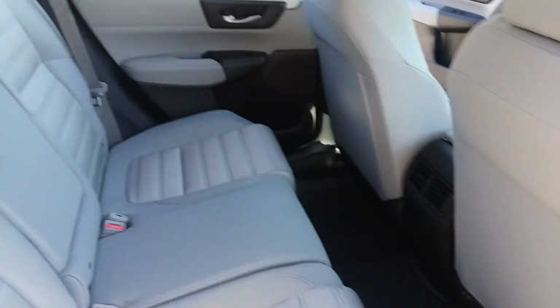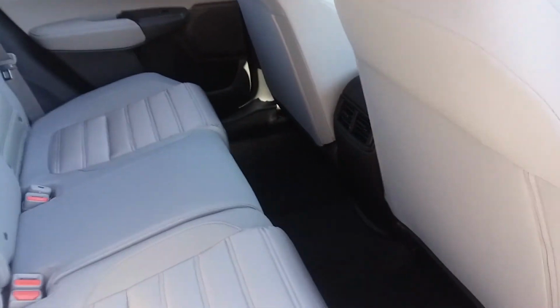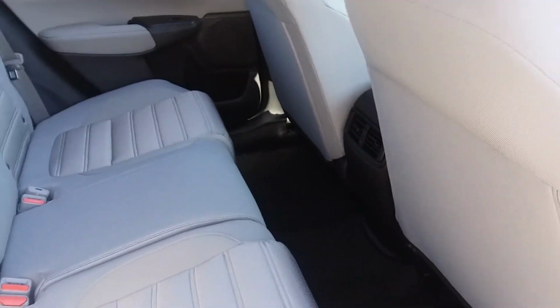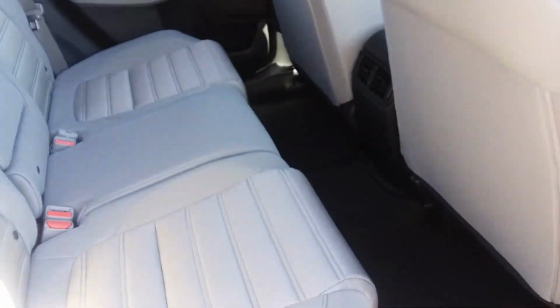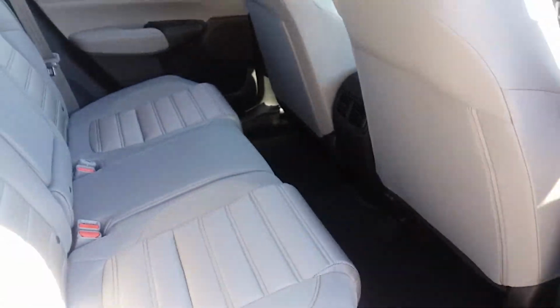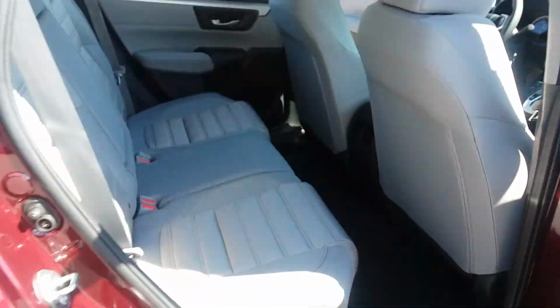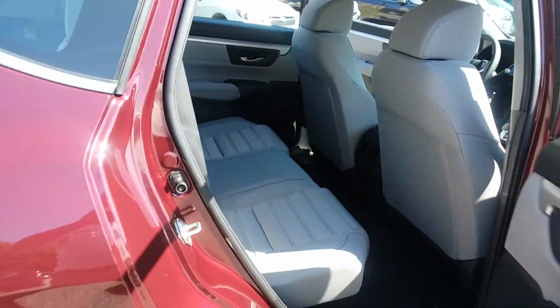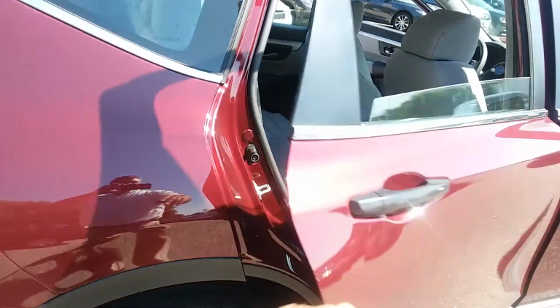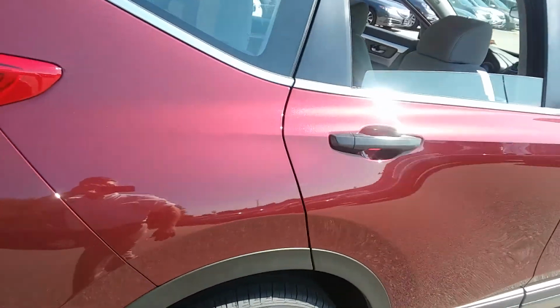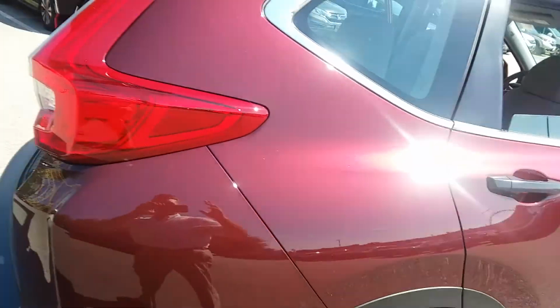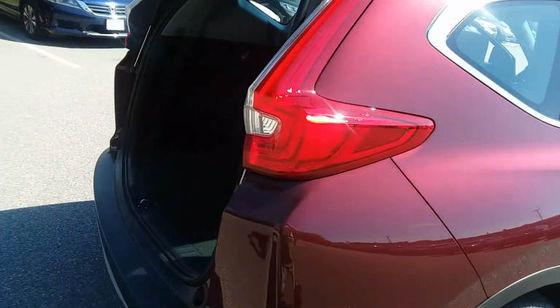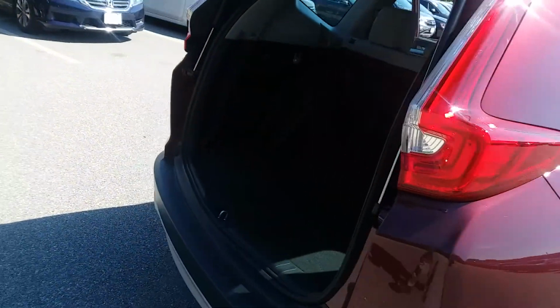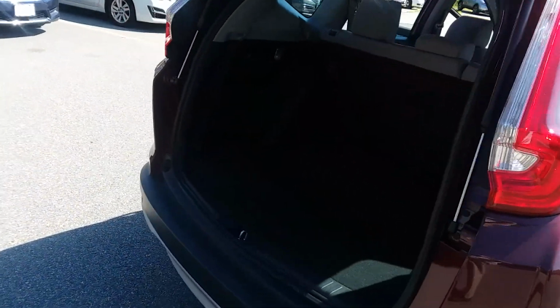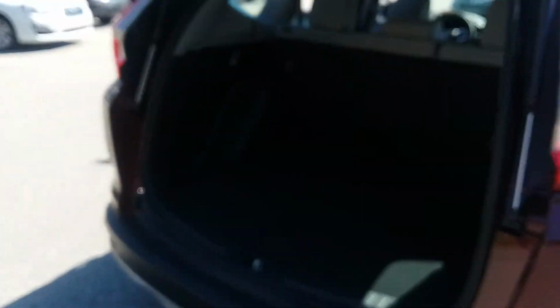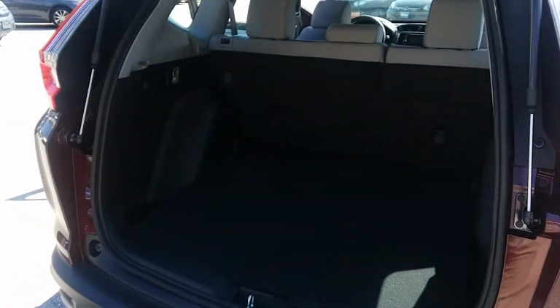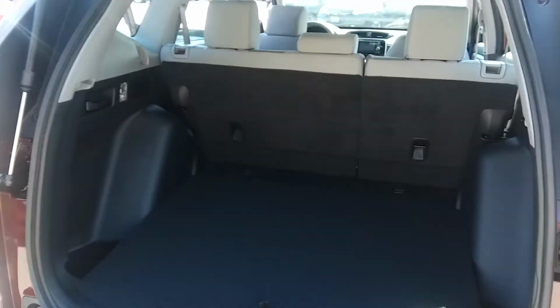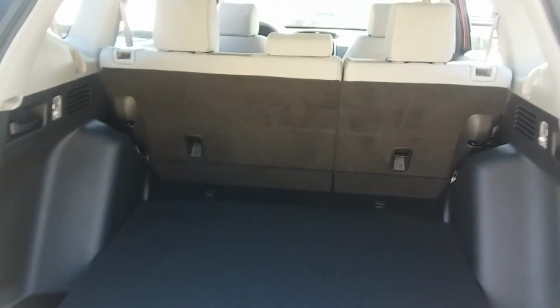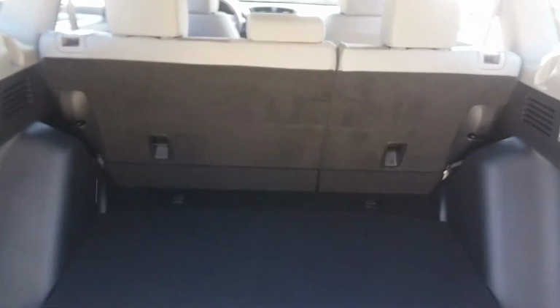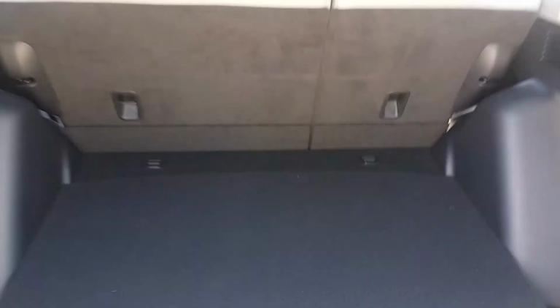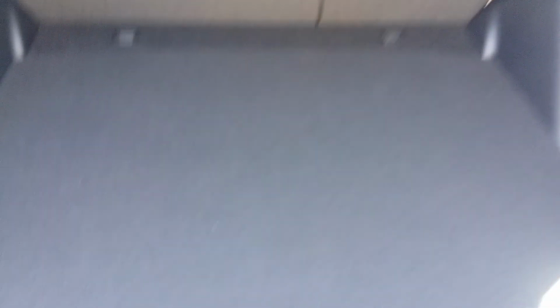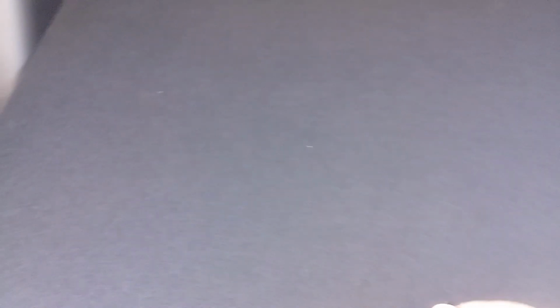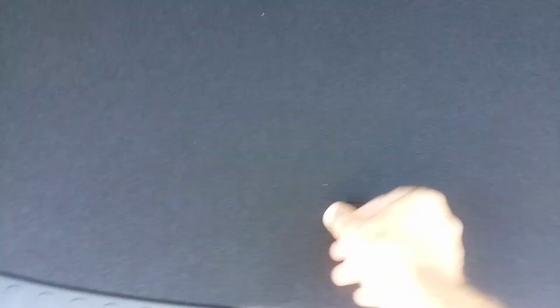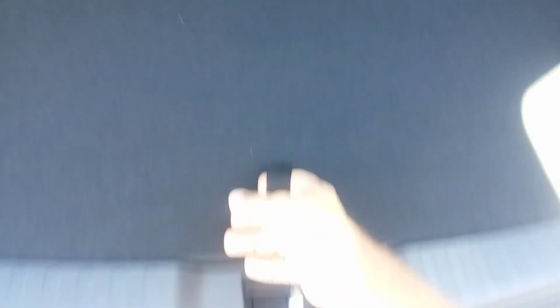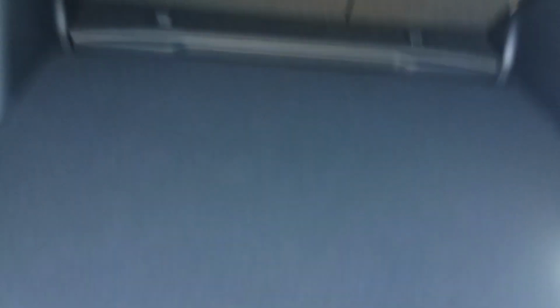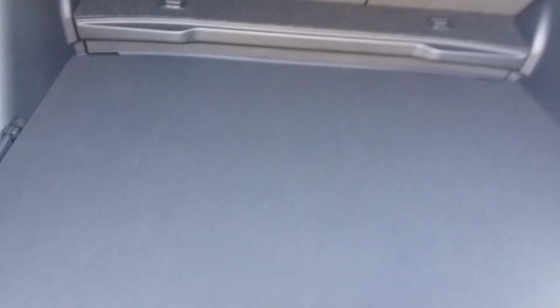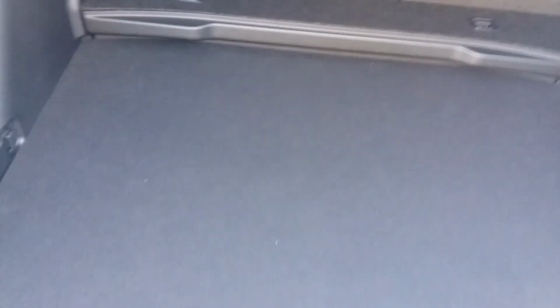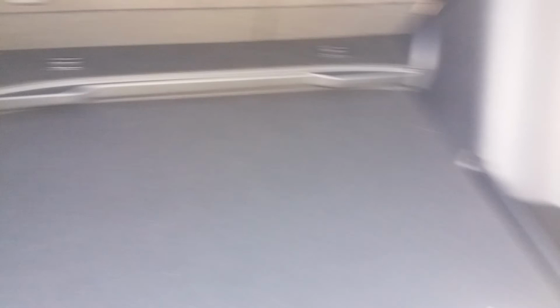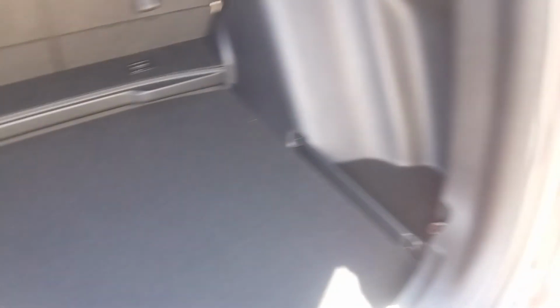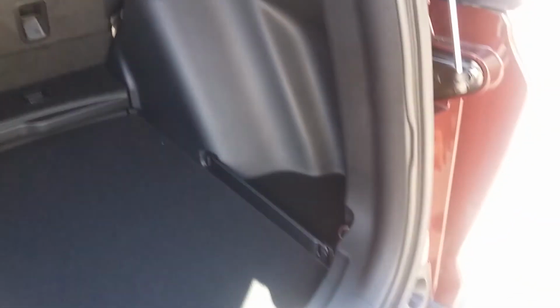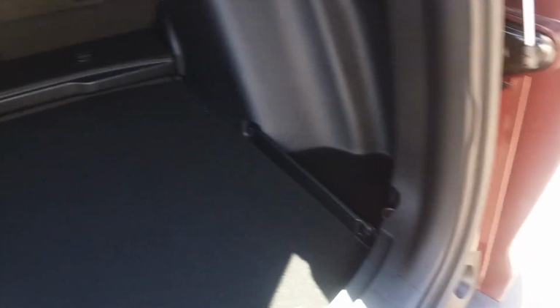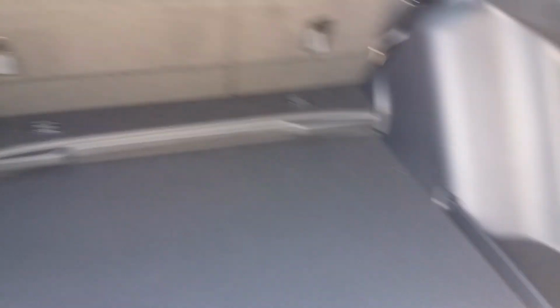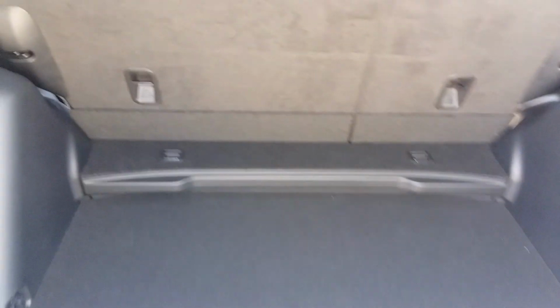Loads of space for five adults in this vehicle, no problem there. As you'll note, with the seats up, you've got a ton of cargo space back here. You've got the ability to drop this rear floor down about three inches and still have side pockets there.